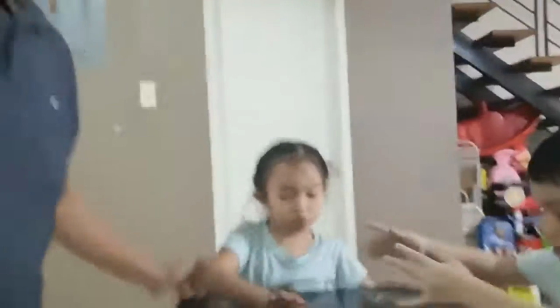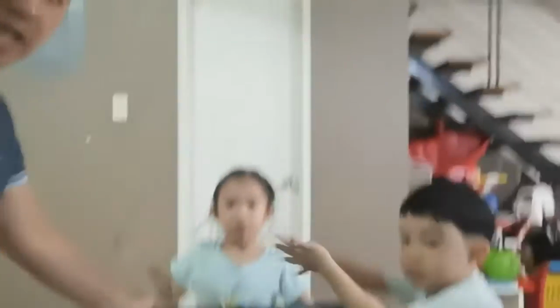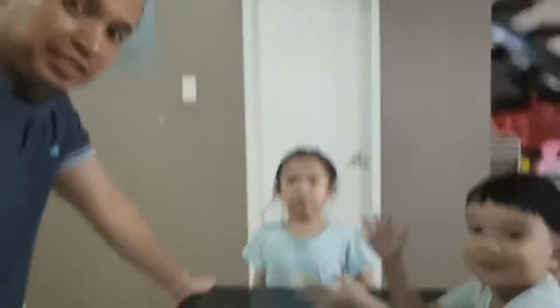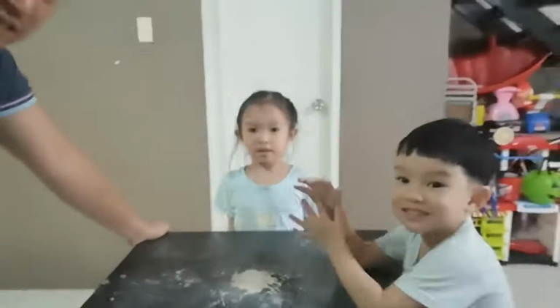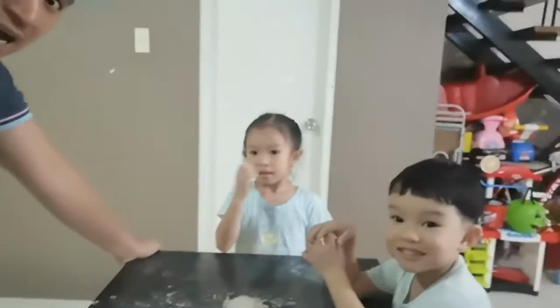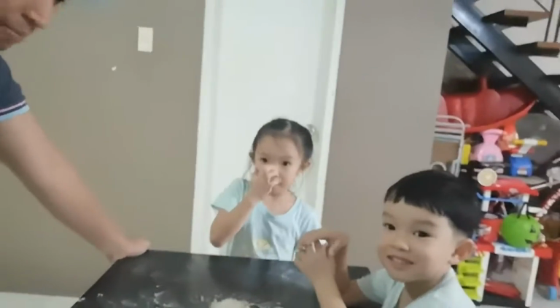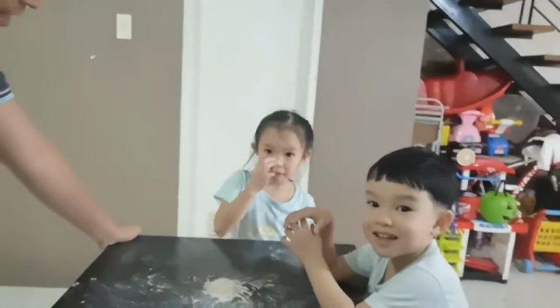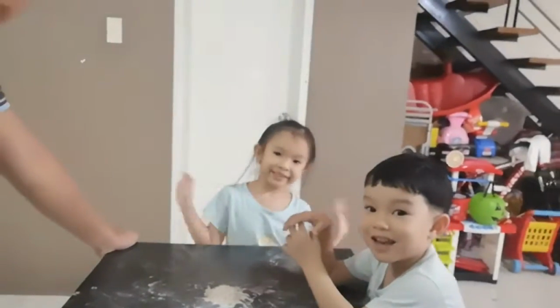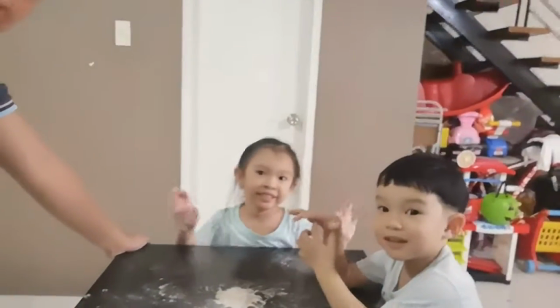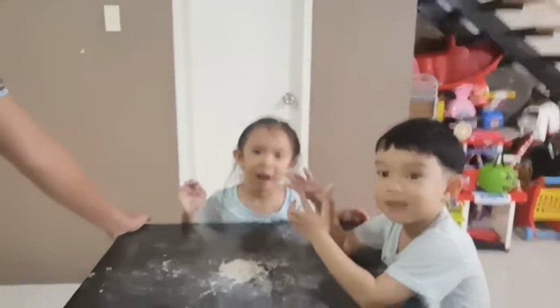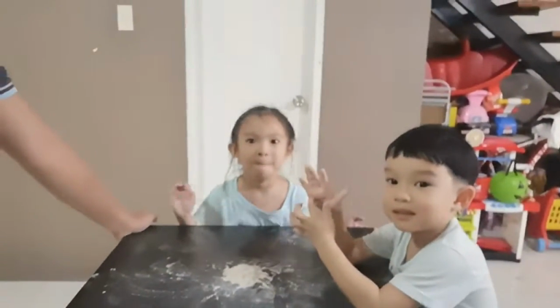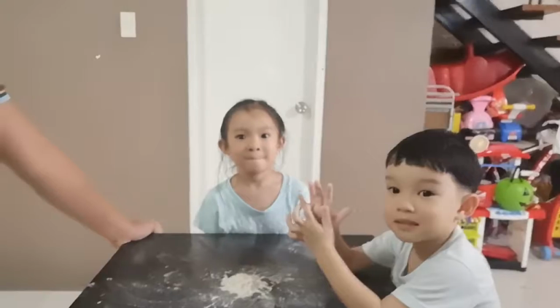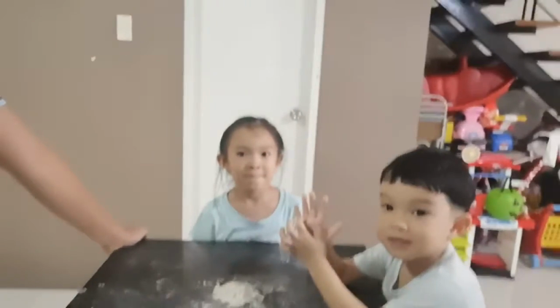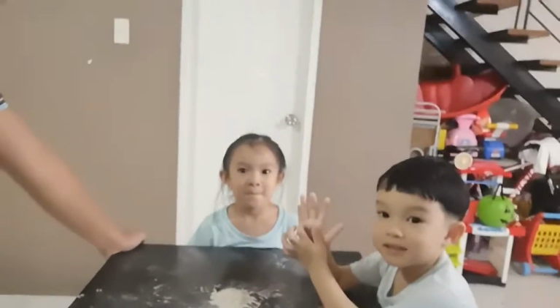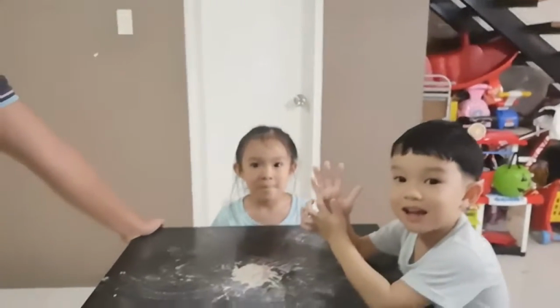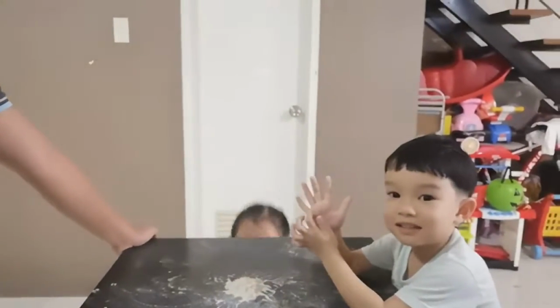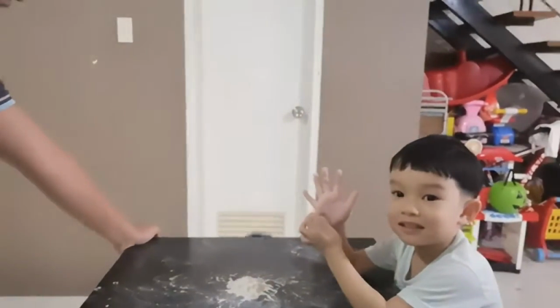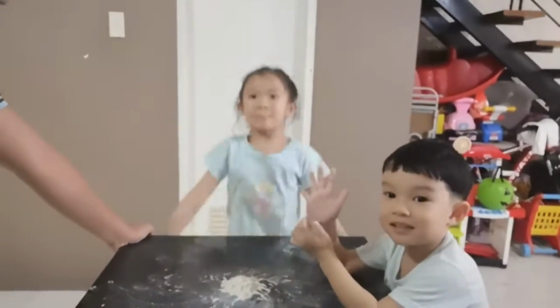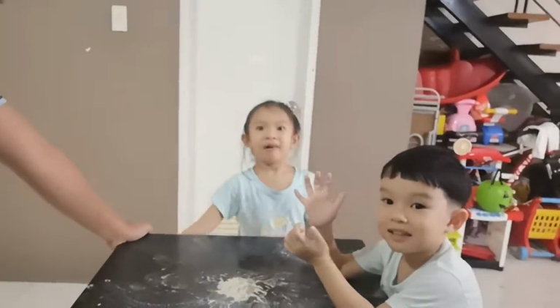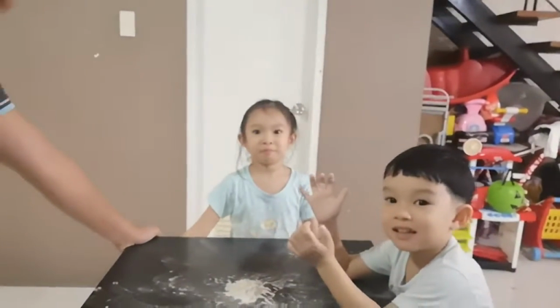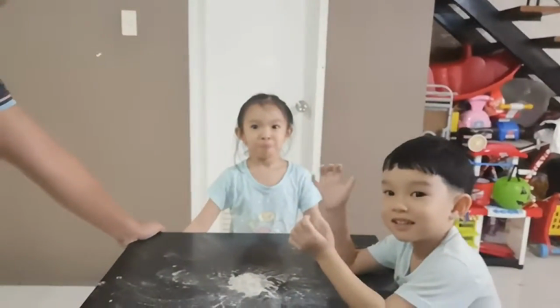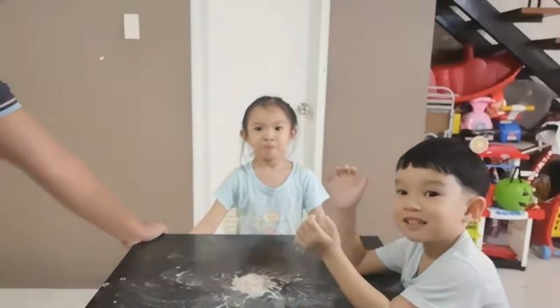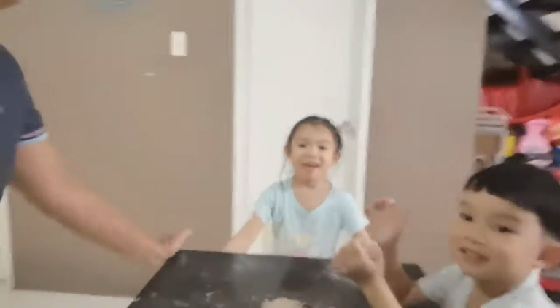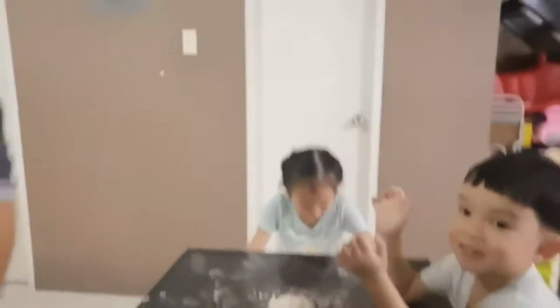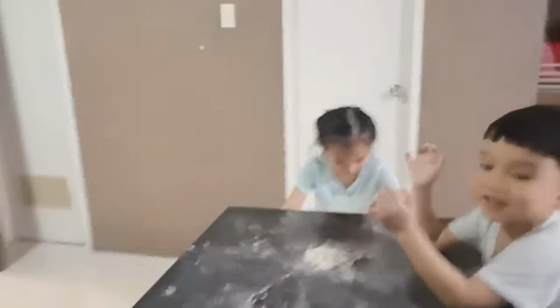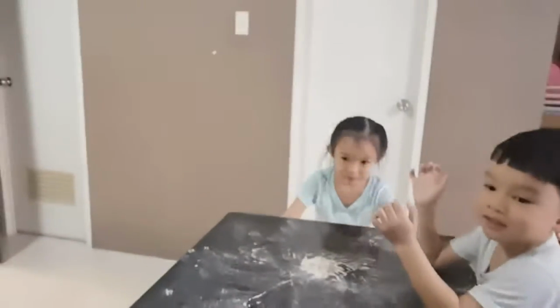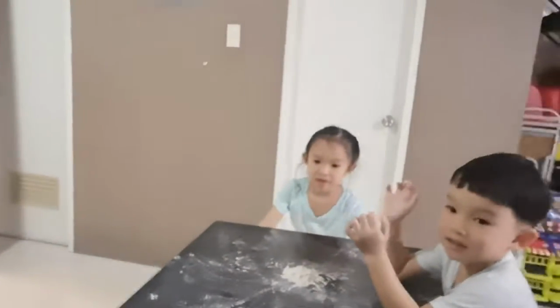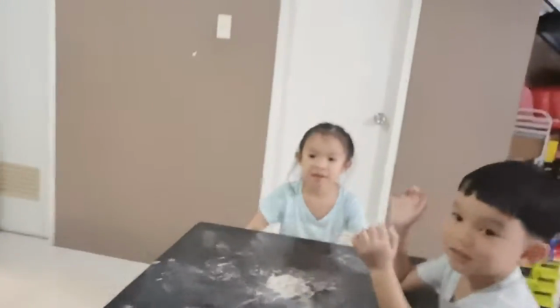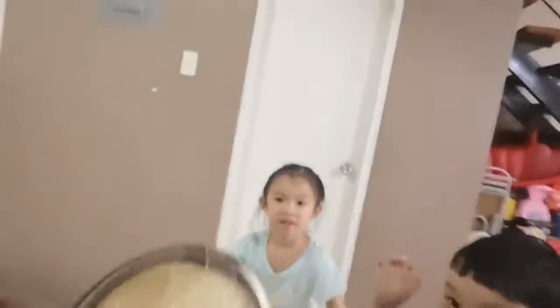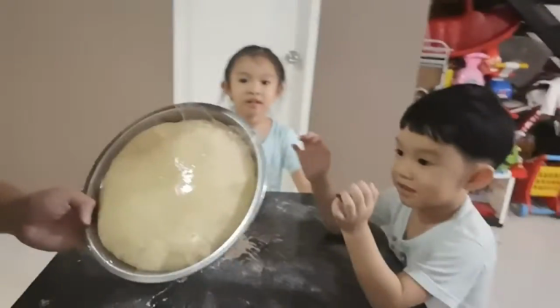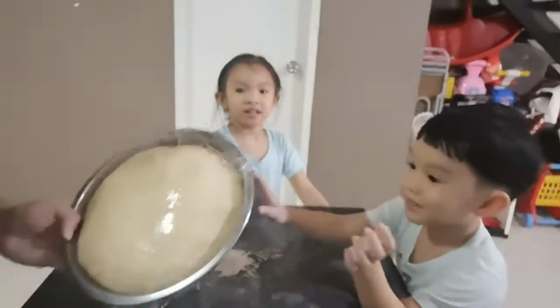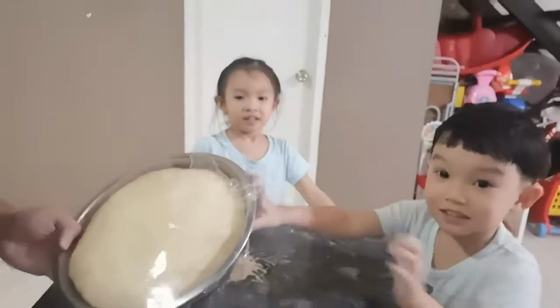I've asked the help of my two kids — Jedi, say hi, Jedi, and Elia. So let me show you the dough that we made earlier. This is what it looks like.